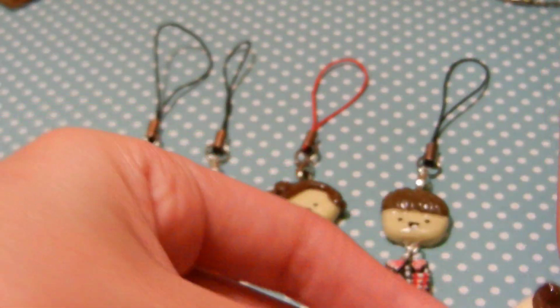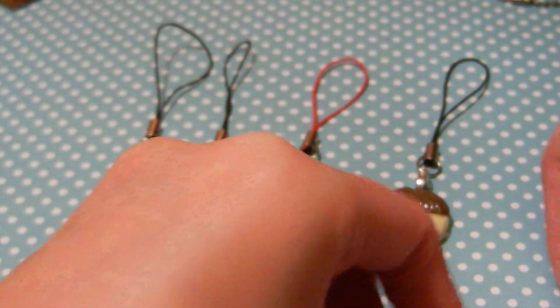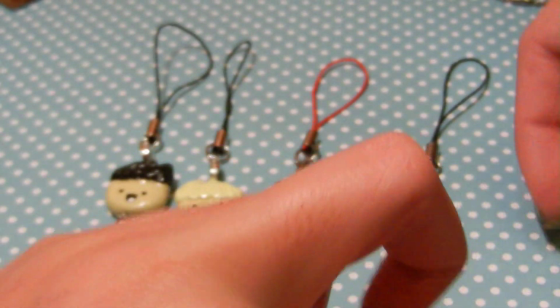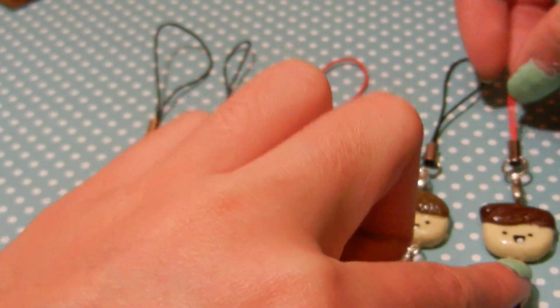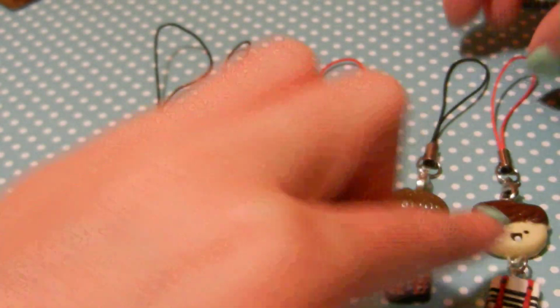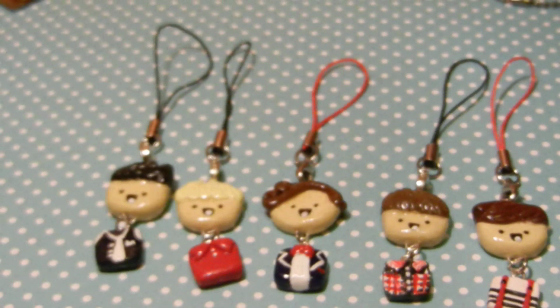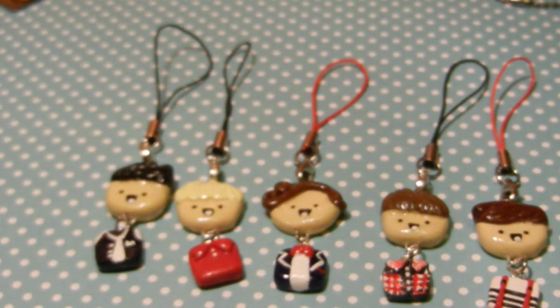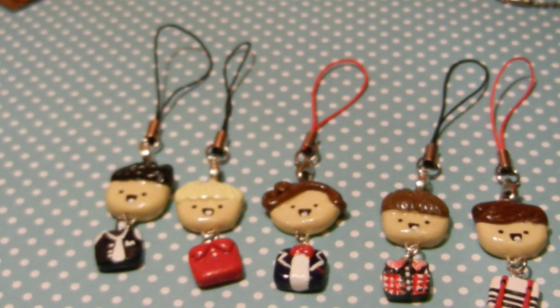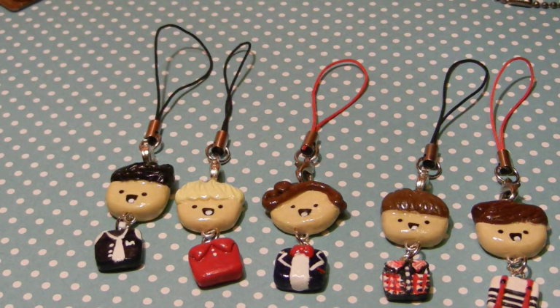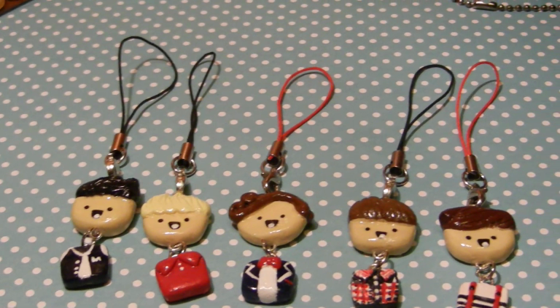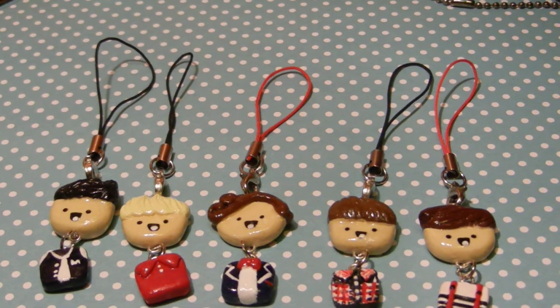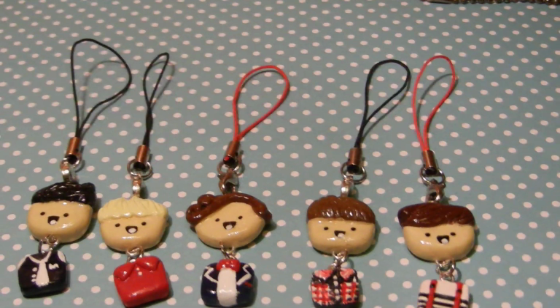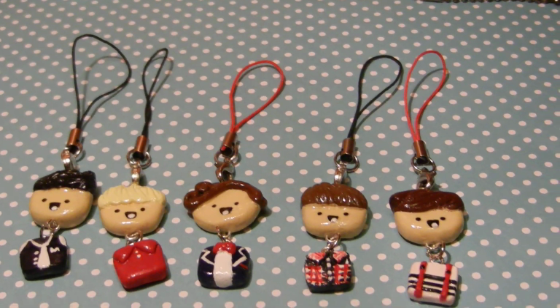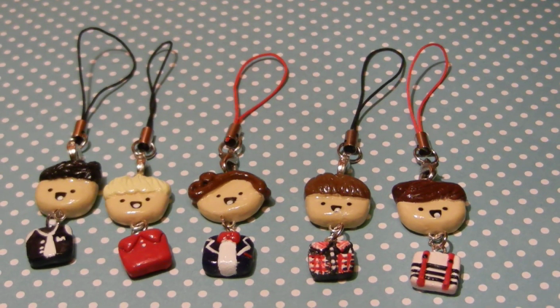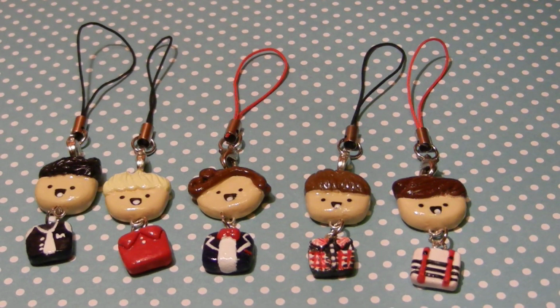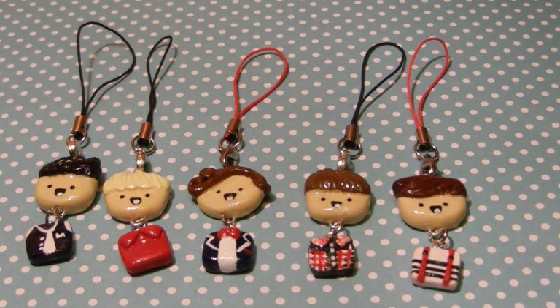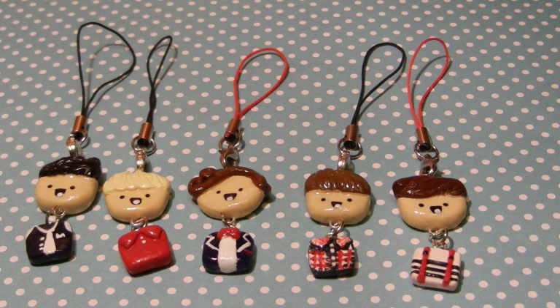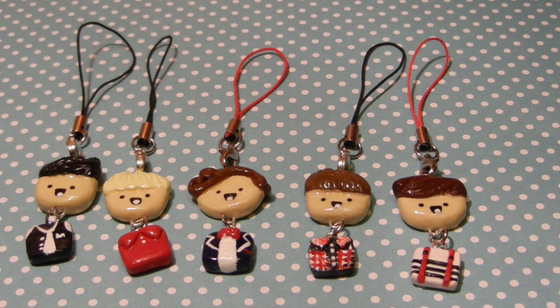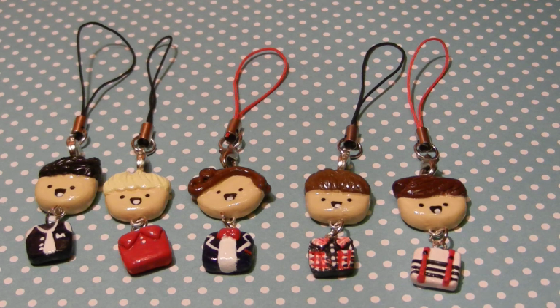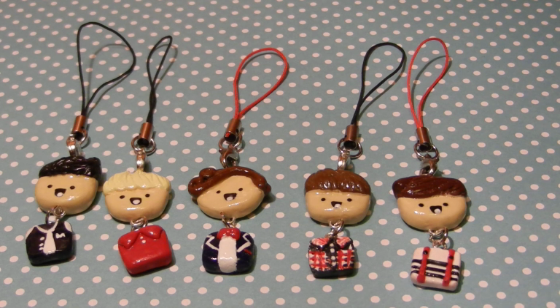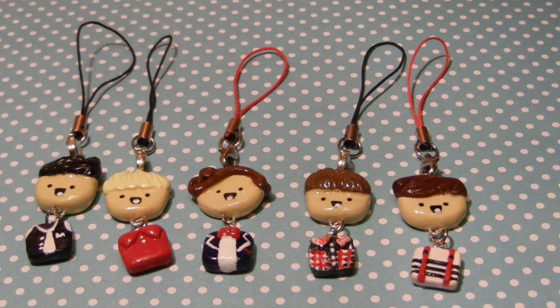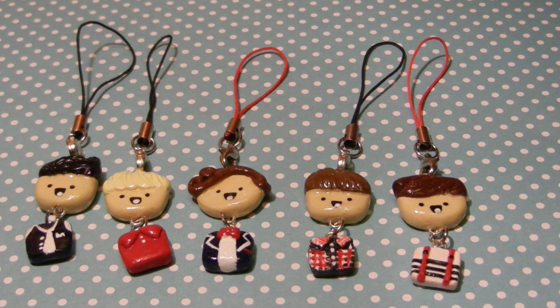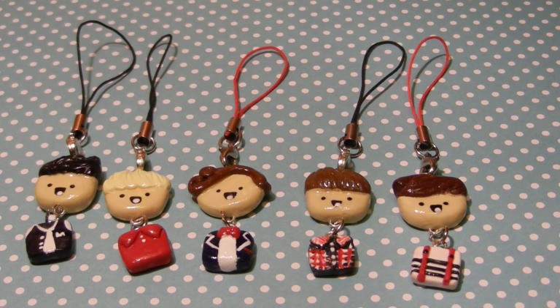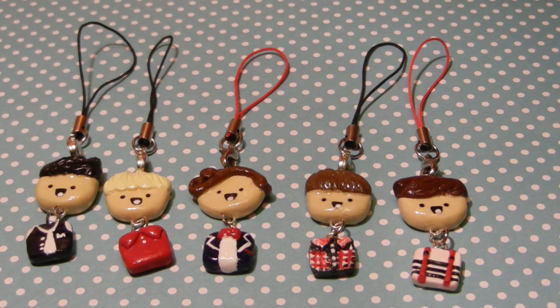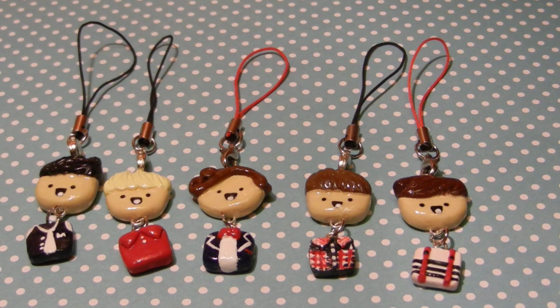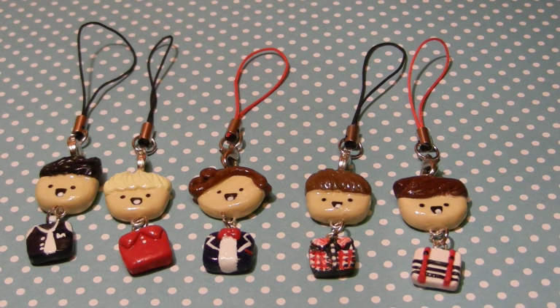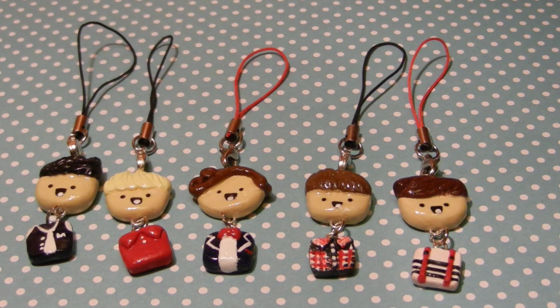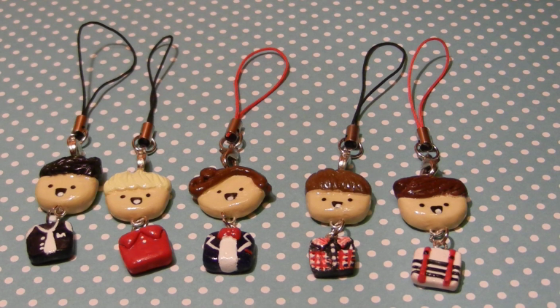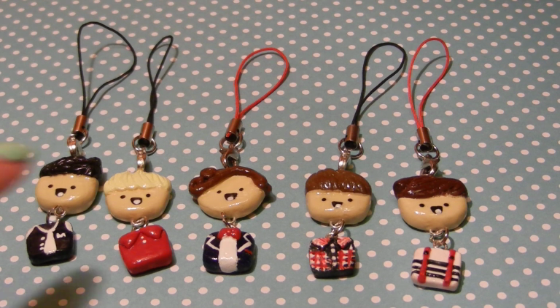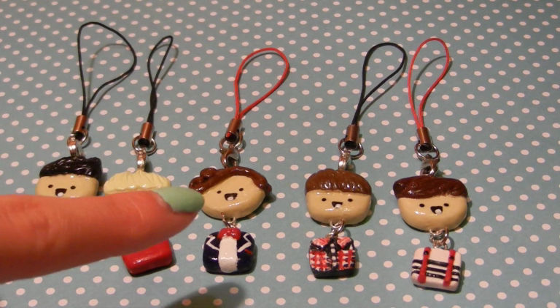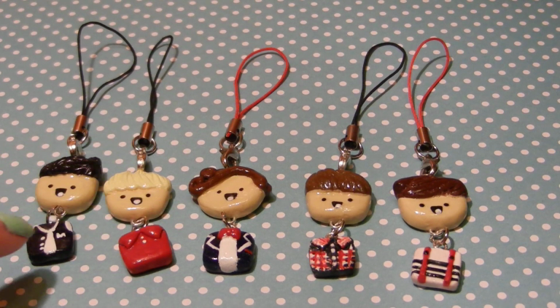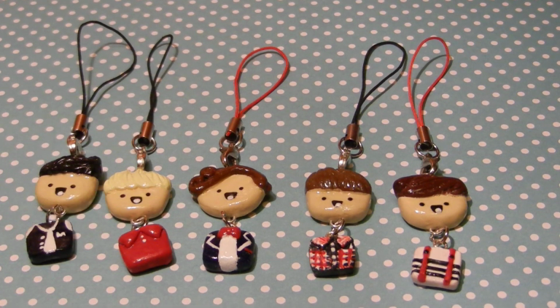I really want to sell these, so let me know a good price that you guys would pay, either for the whole set or just for one. And I might do a tutorial on the clothes as a bracelet.